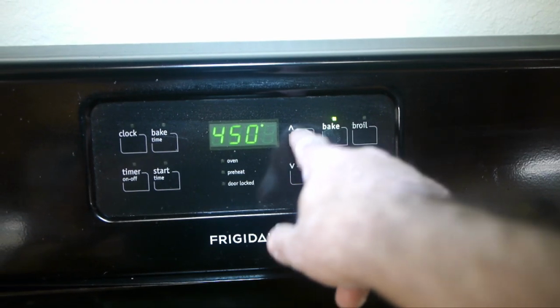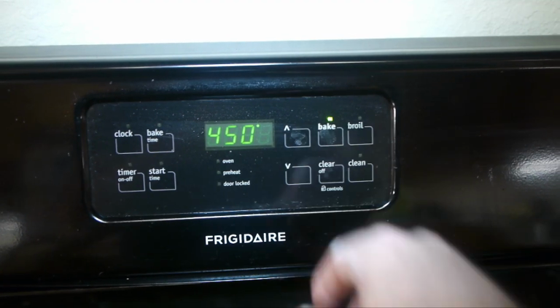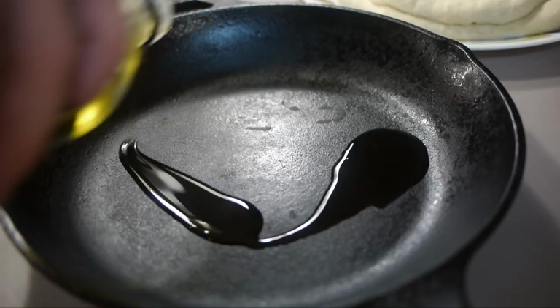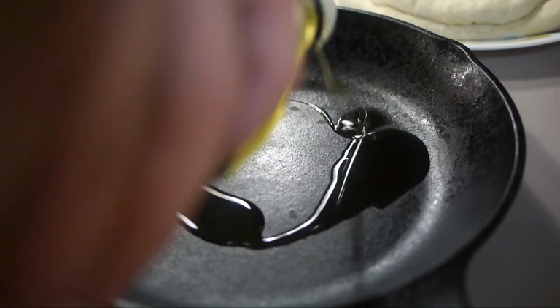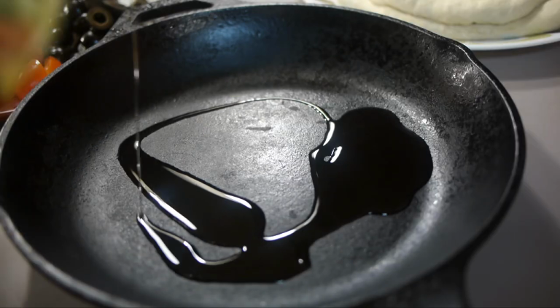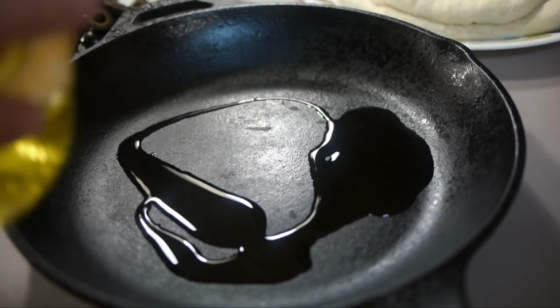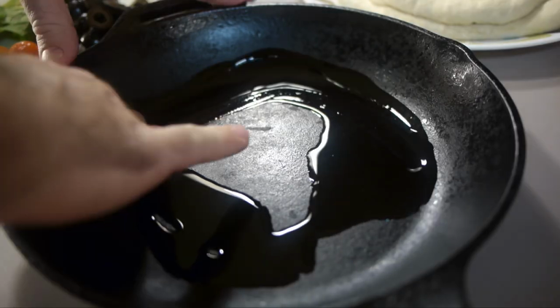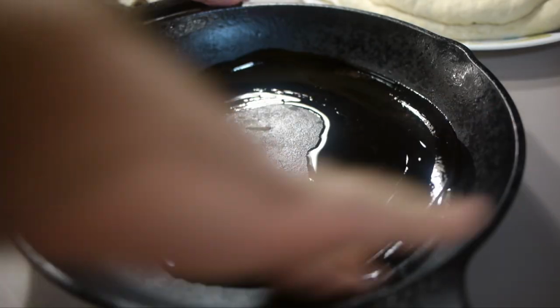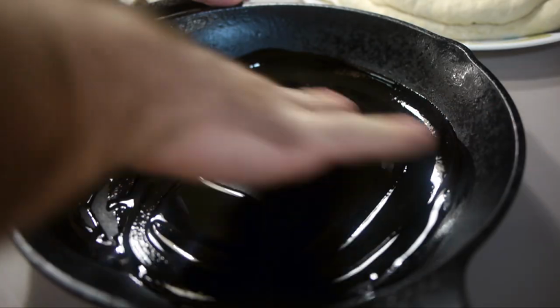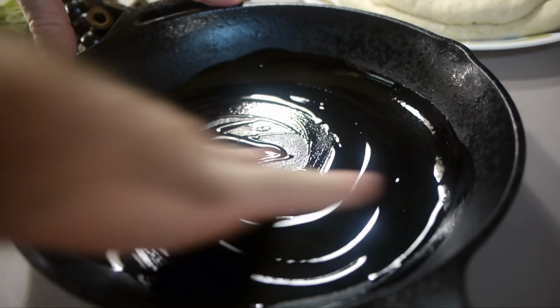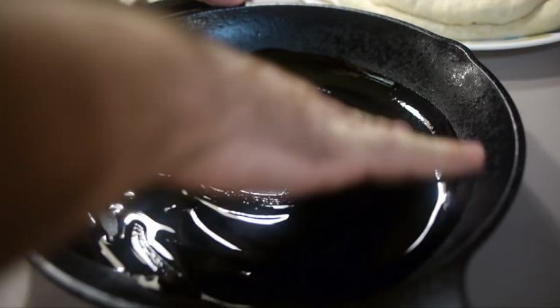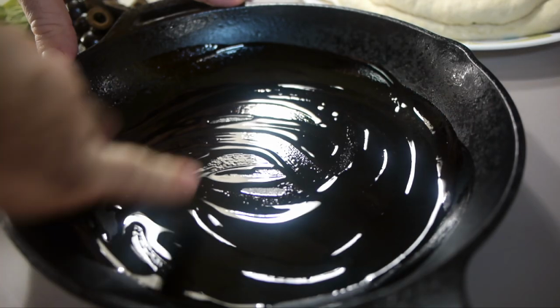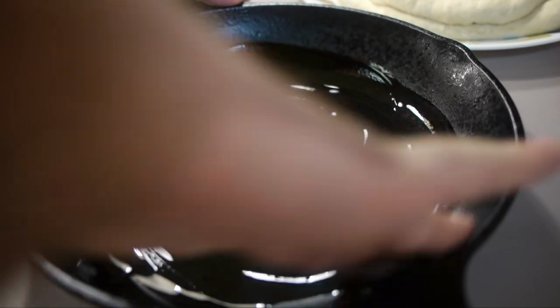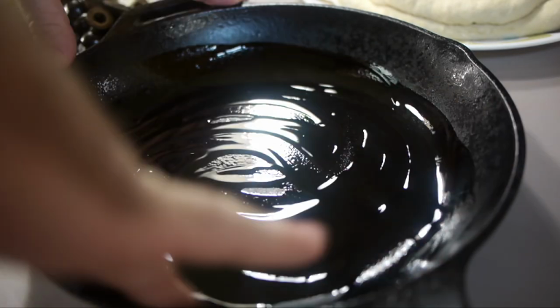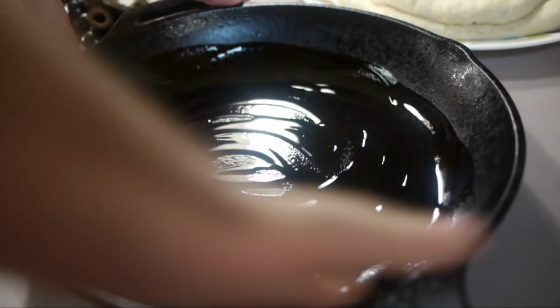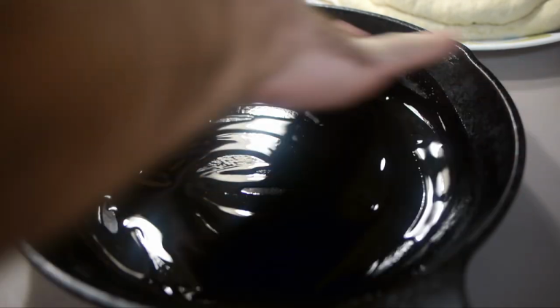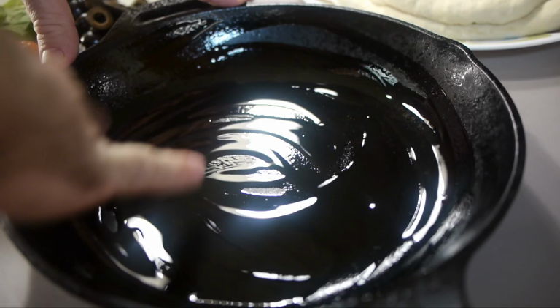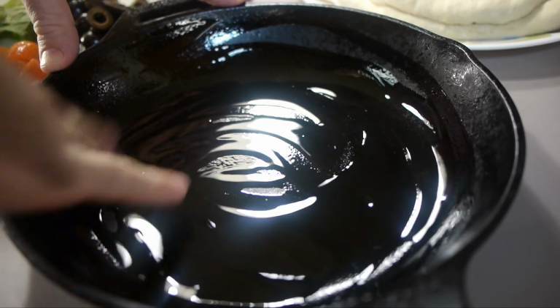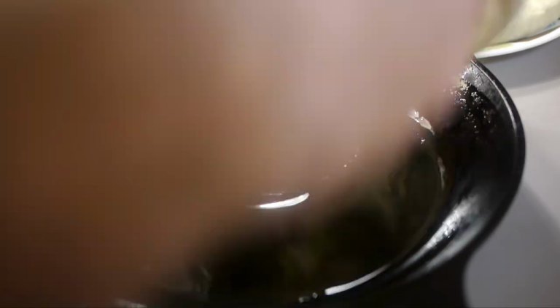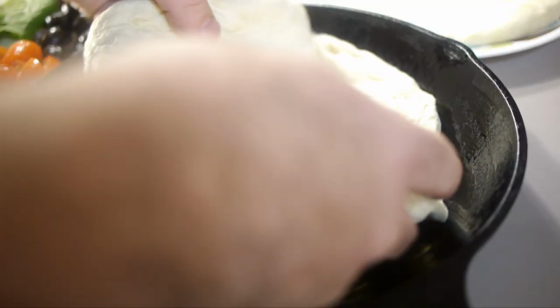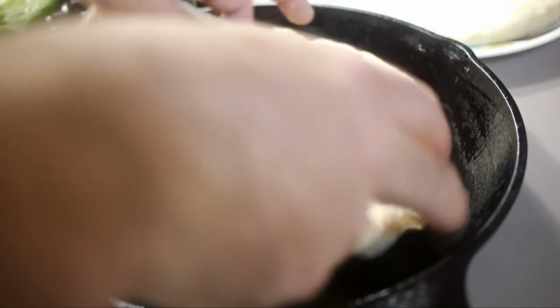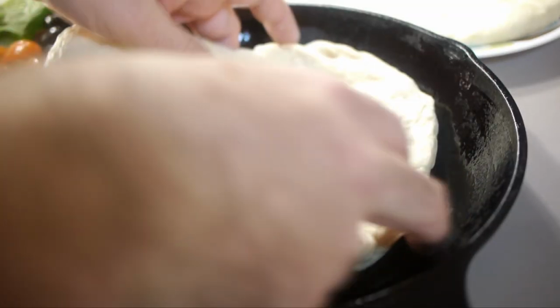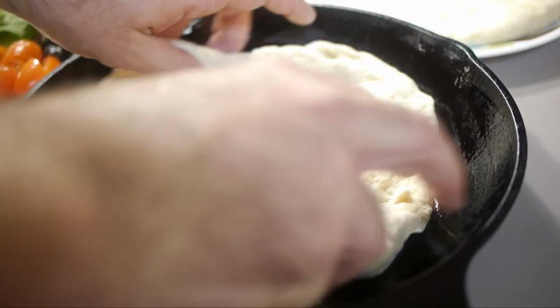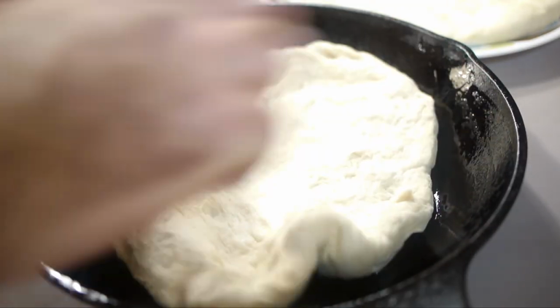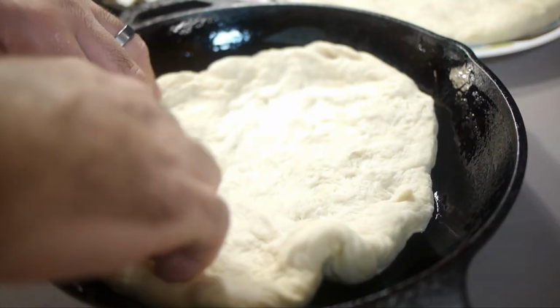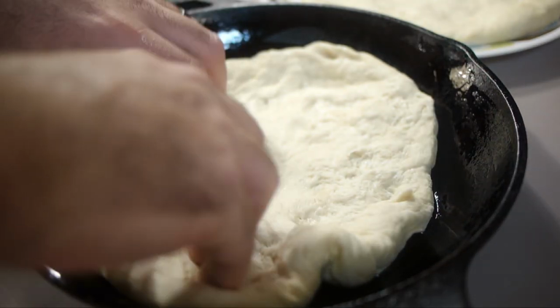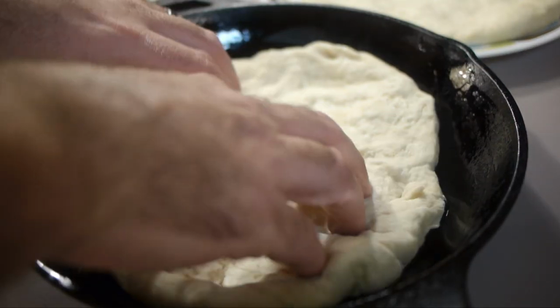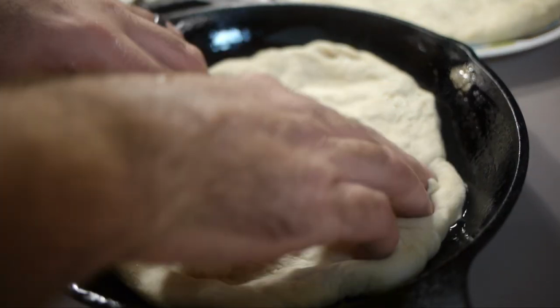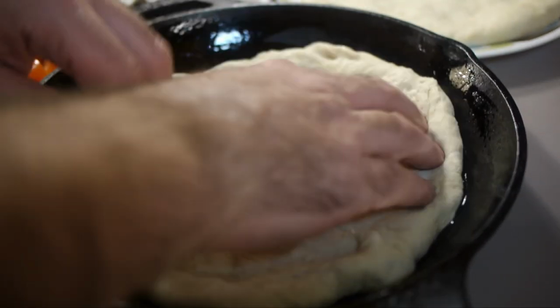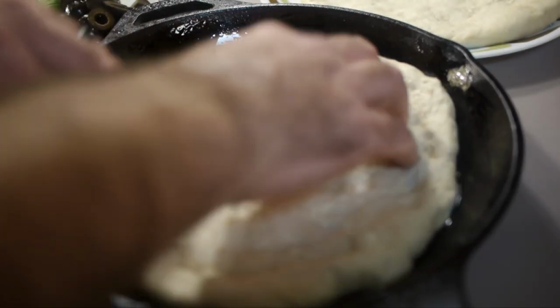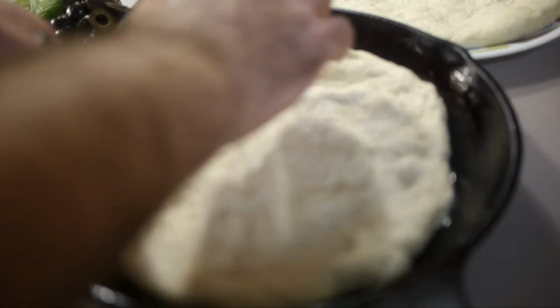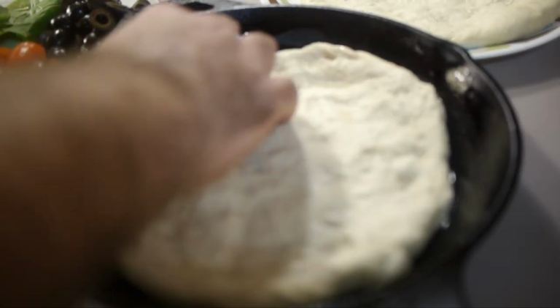Preheat your oven to 450 degrees. Oil up your cast iron pan. Lay out the dough and start spreading the sauce. I always go easy on the sauce just to make sure it's not too watery.